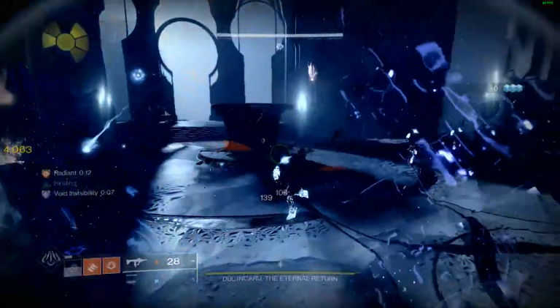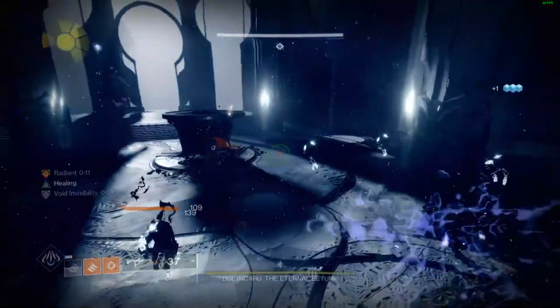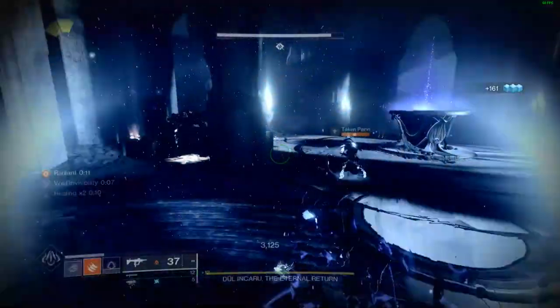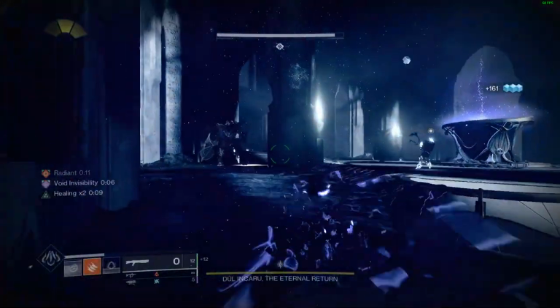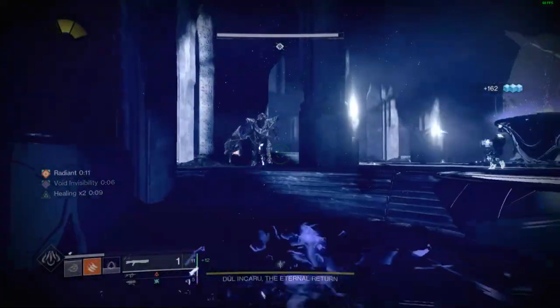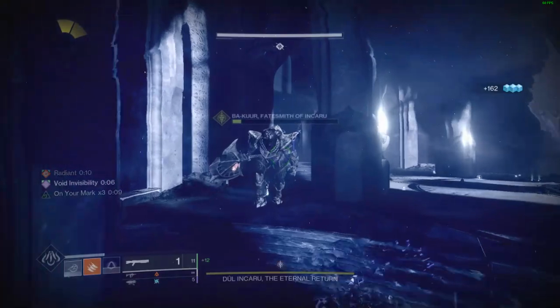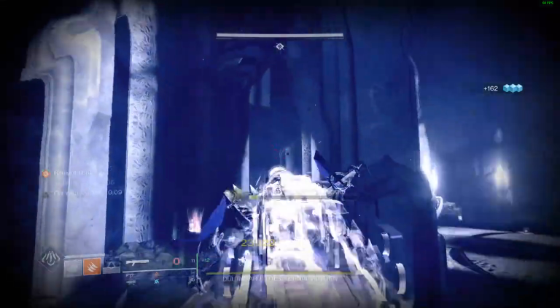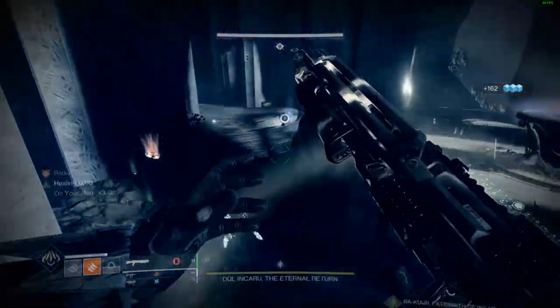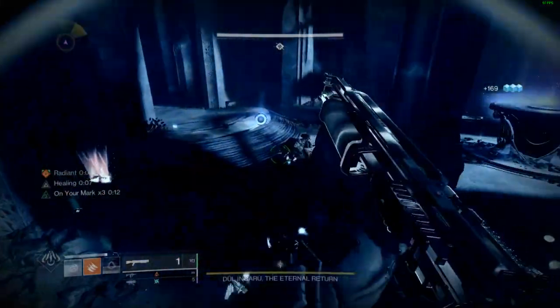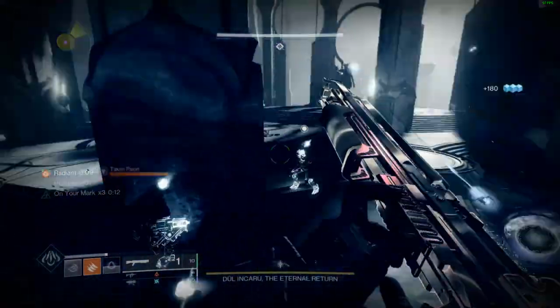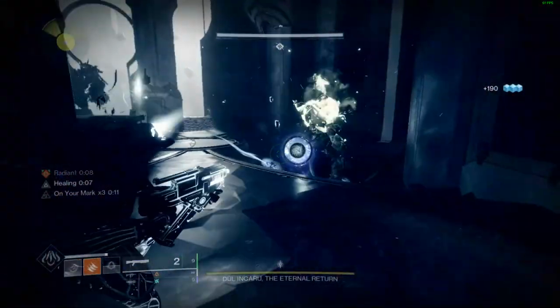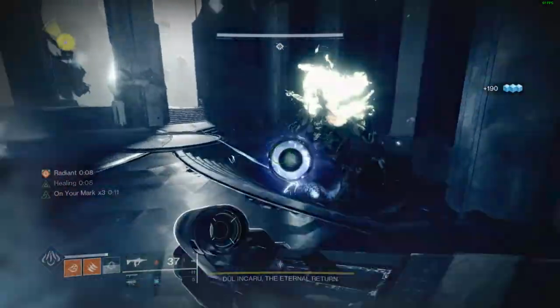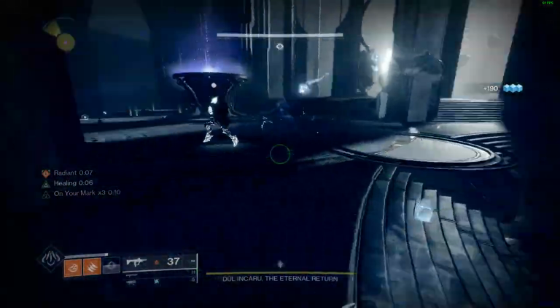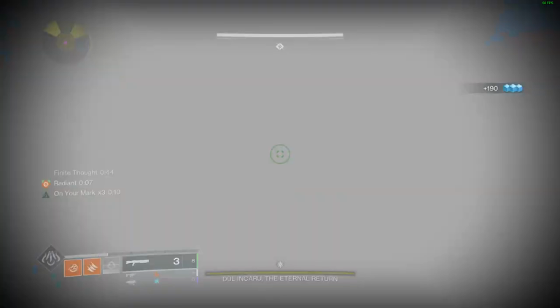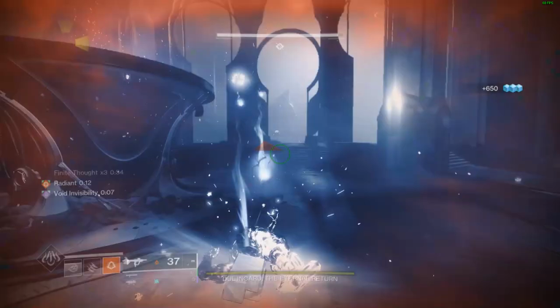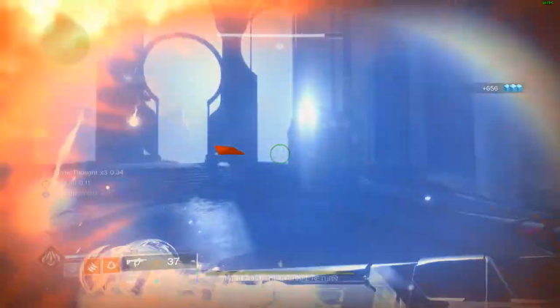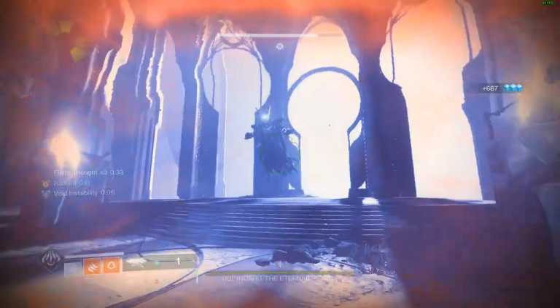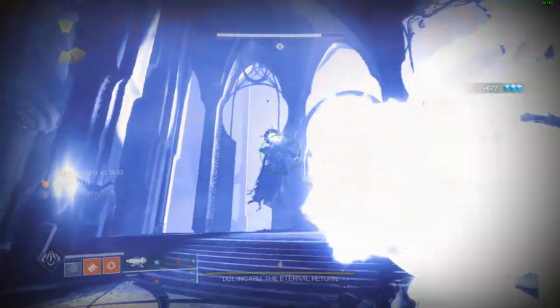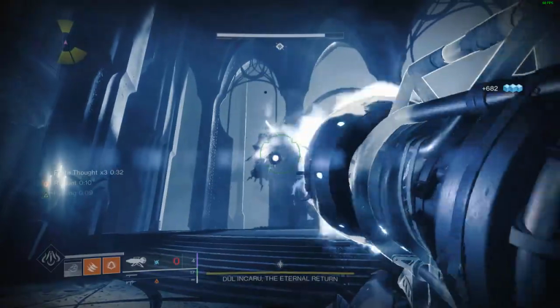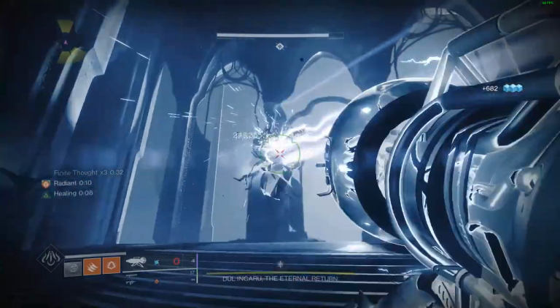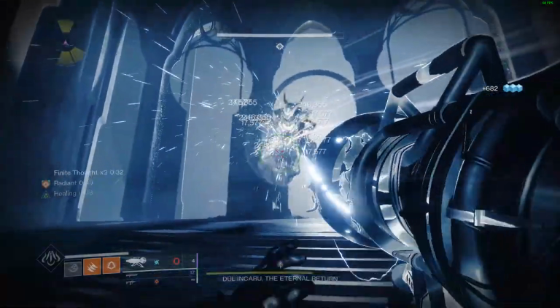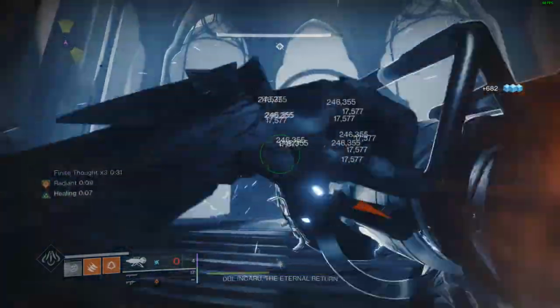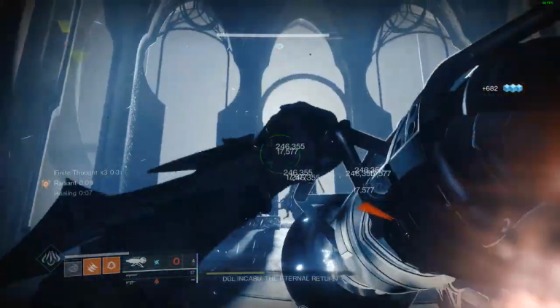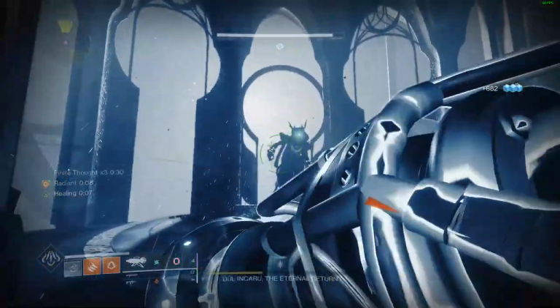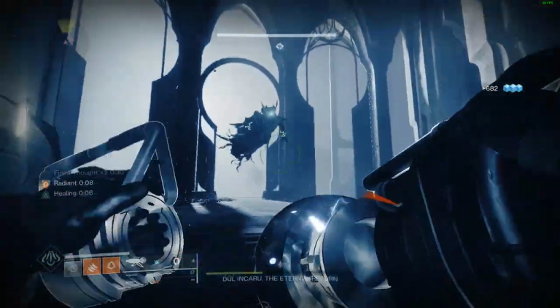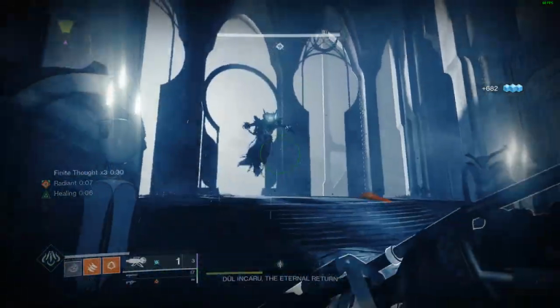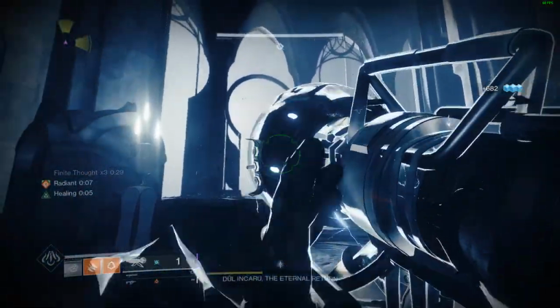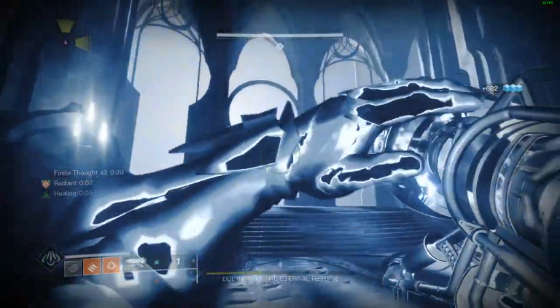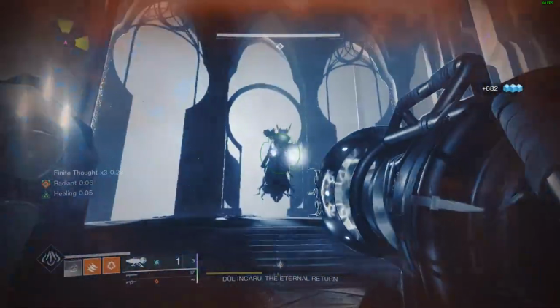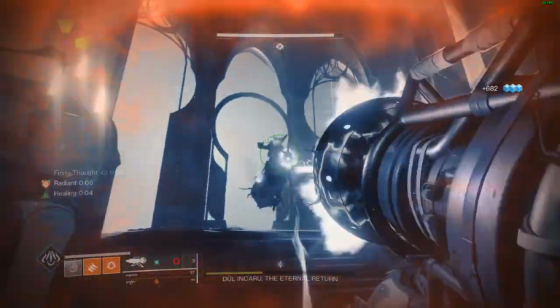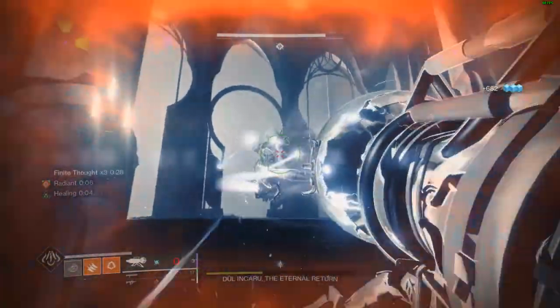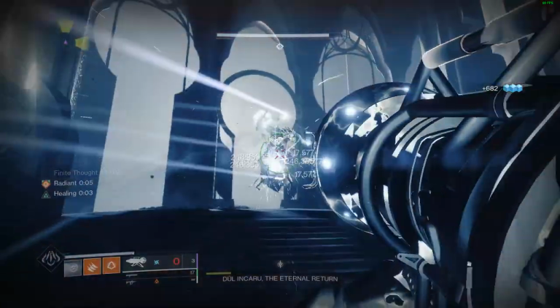For the boss fight, use your super and your shotgun or fusion rifle to kill the three knights, and remember you still have Assassin's Cowl with your melees and Well of Life to stay alive. Once you've killed all three knights, pick up the orbs and start damaging Dûl Incaru. As you can see, the Wardcliff Coil is amazing here — it basically only requires two shots to kill her.